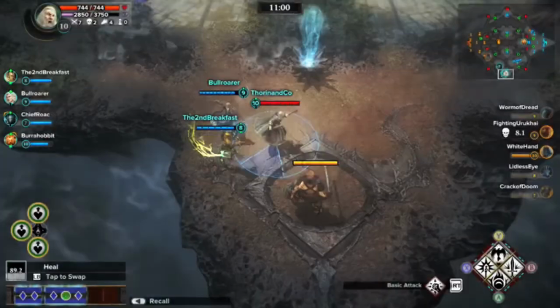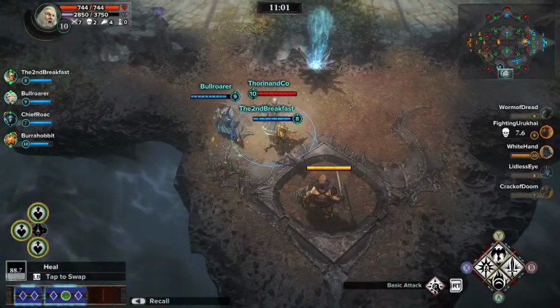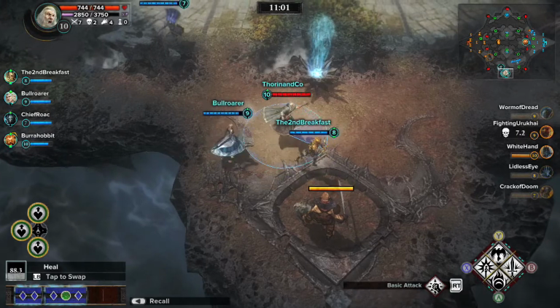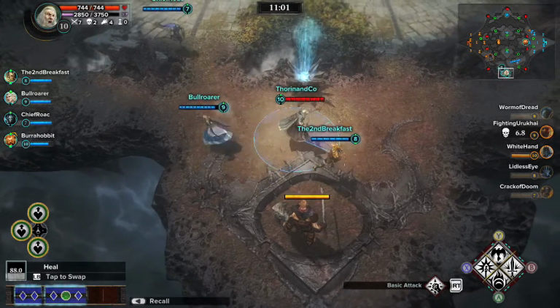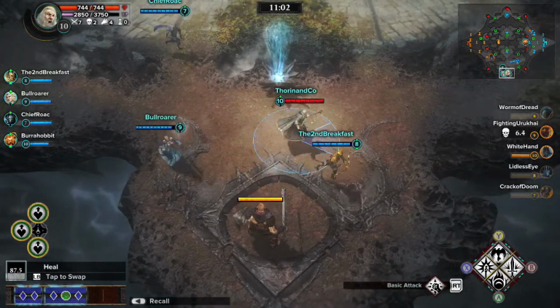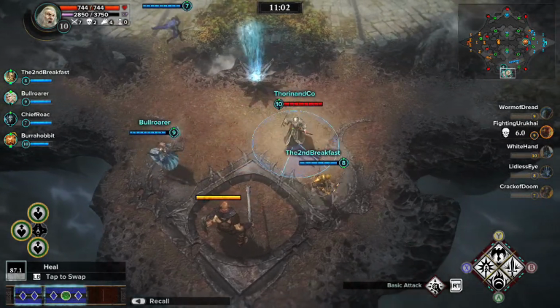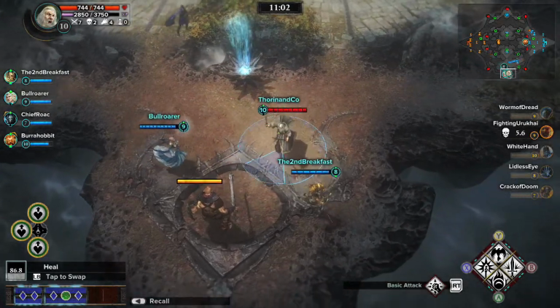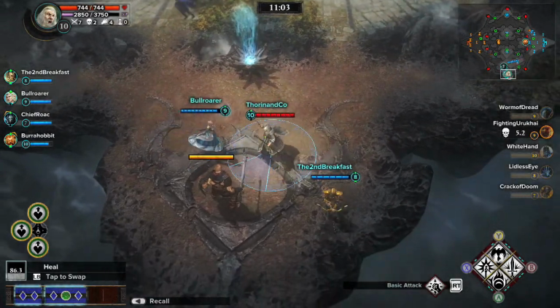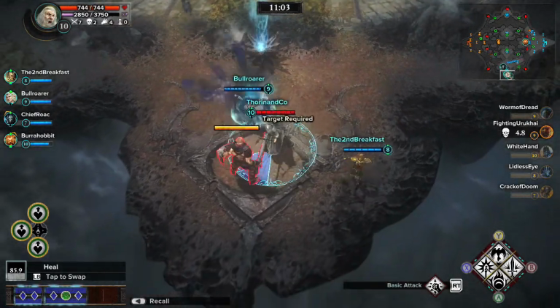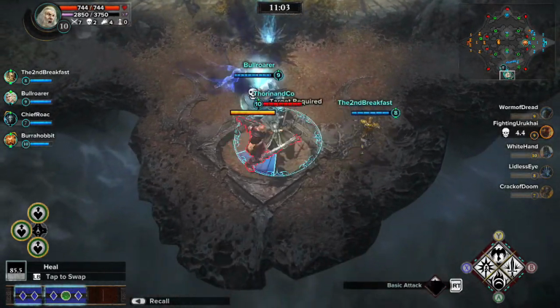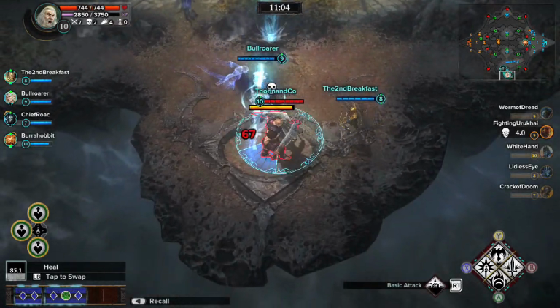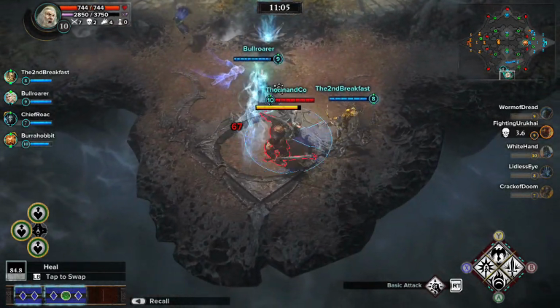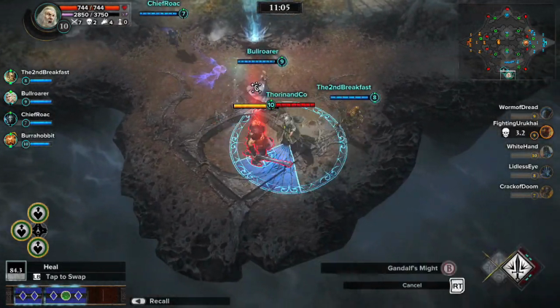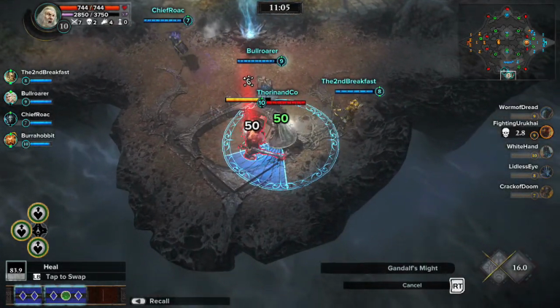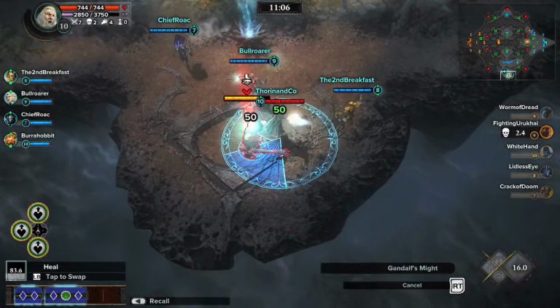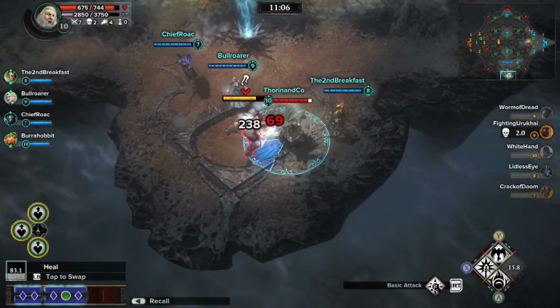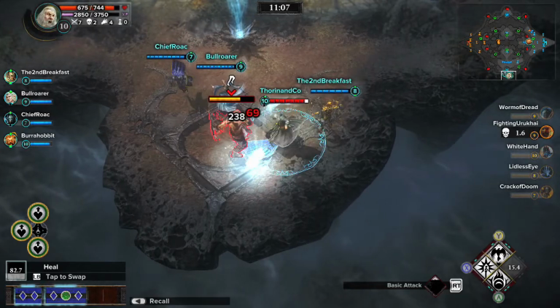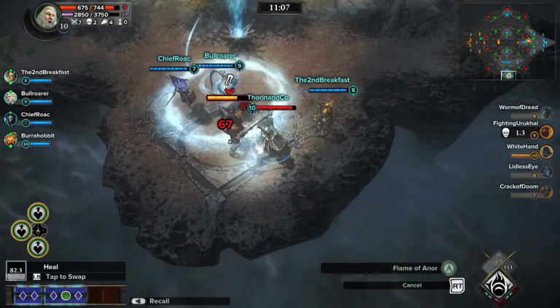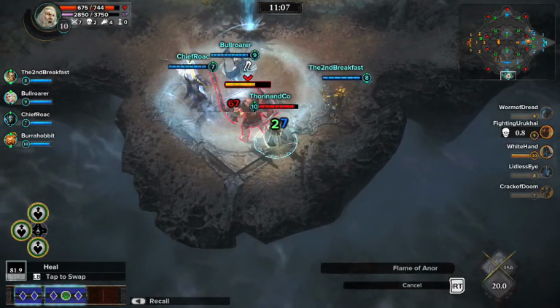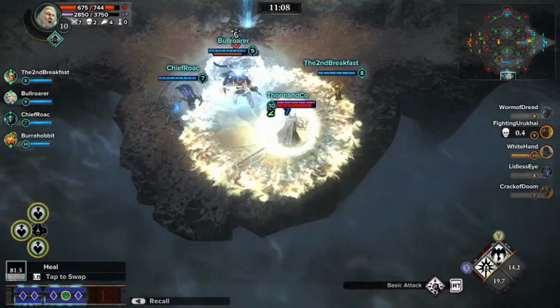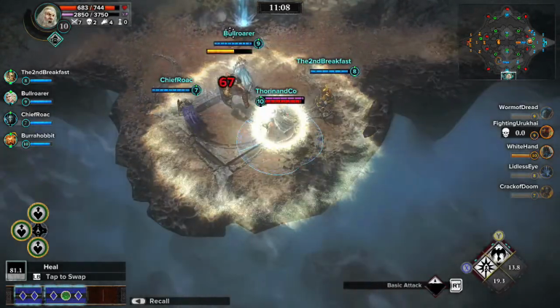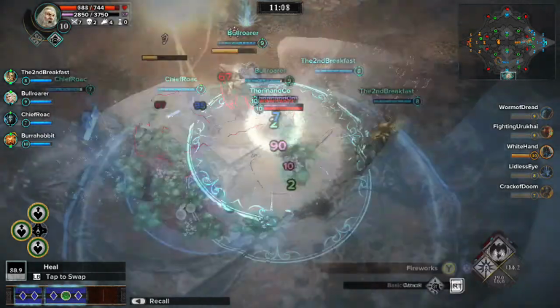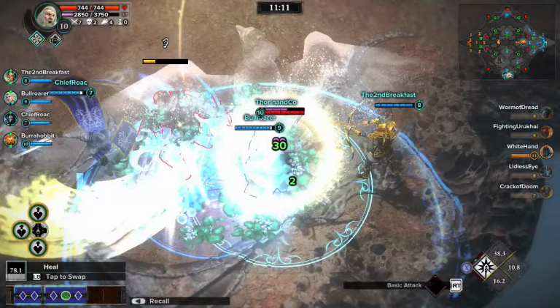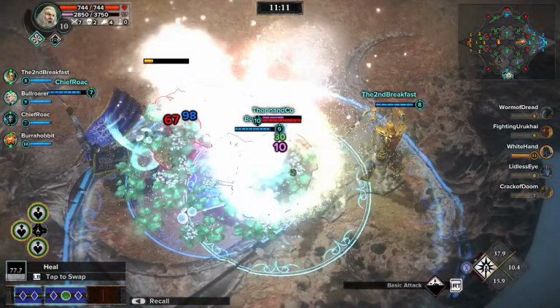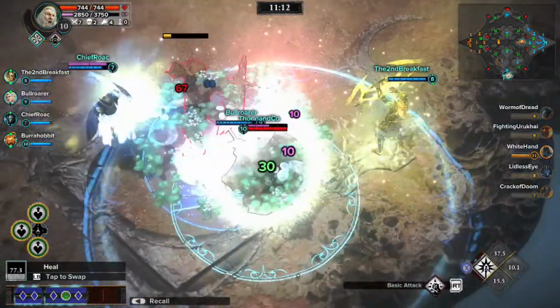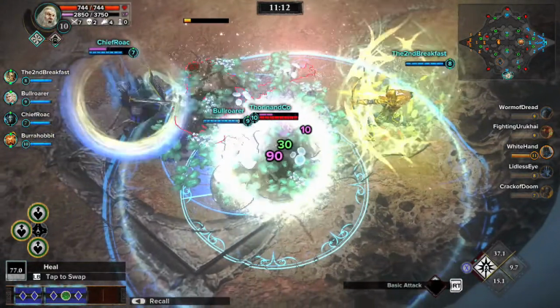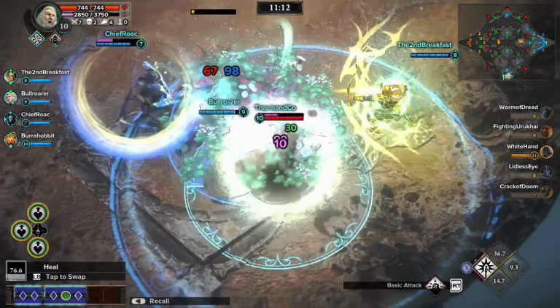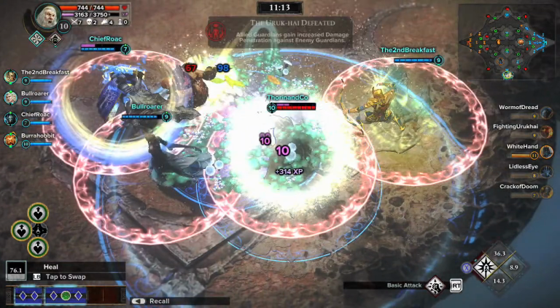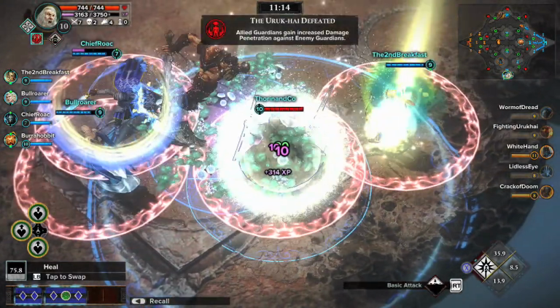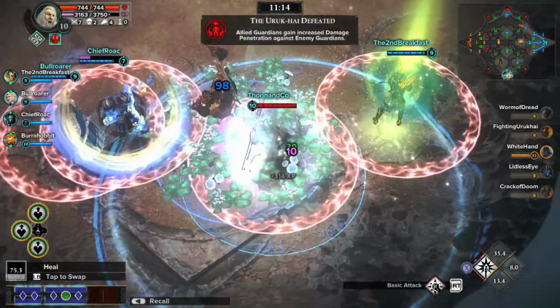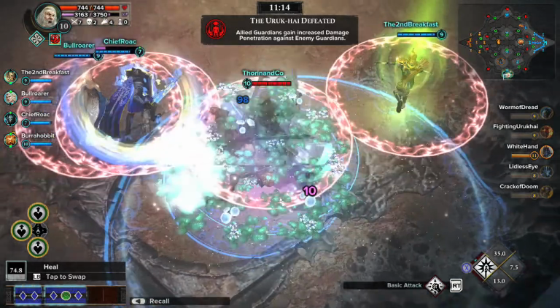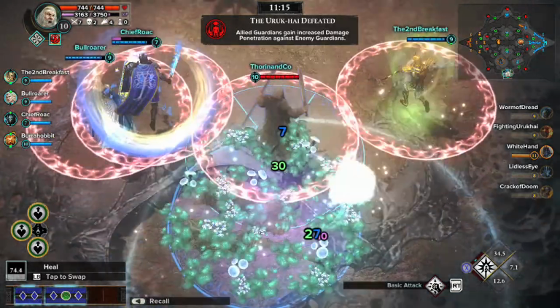Also, during the mid-game phase, Guardians can take out the southernmost powerful creature, the Uruk-hai, who provides a significant damage buff to the entire team when defeated.